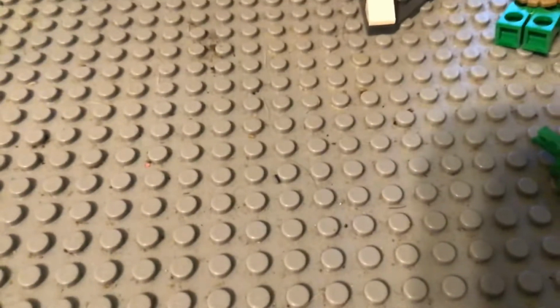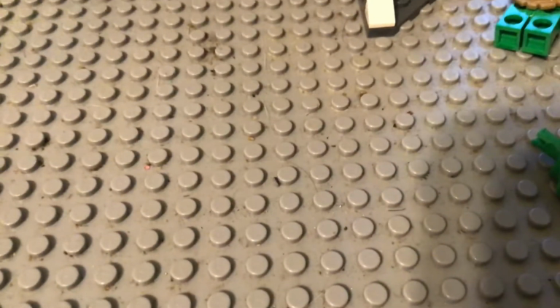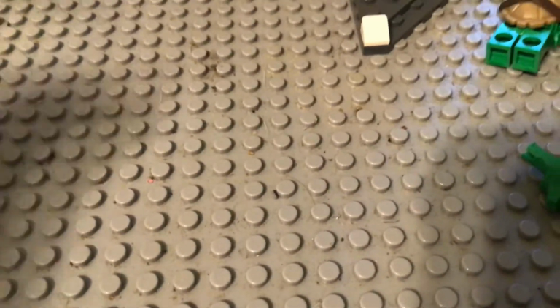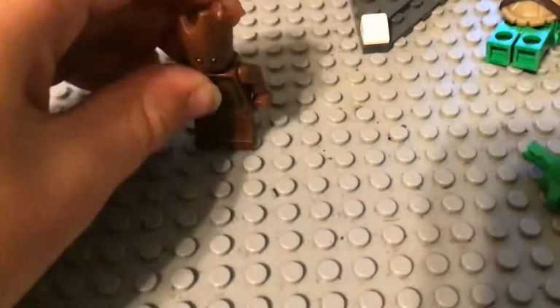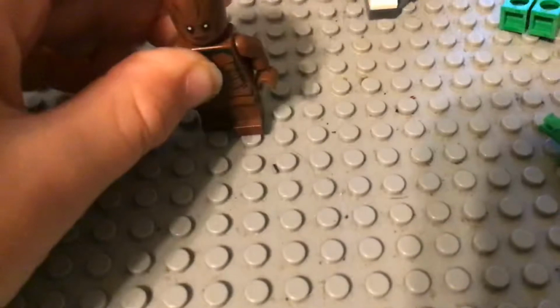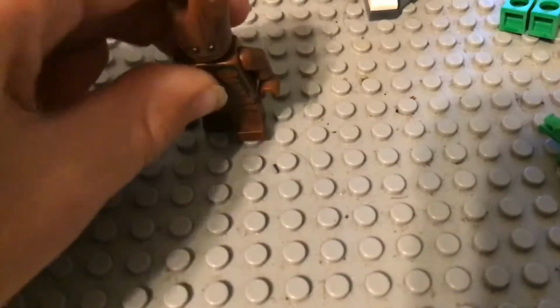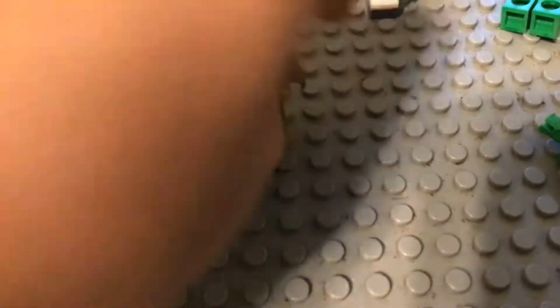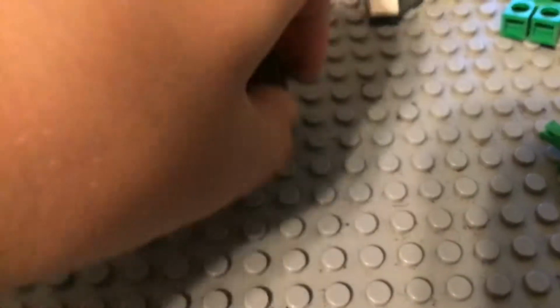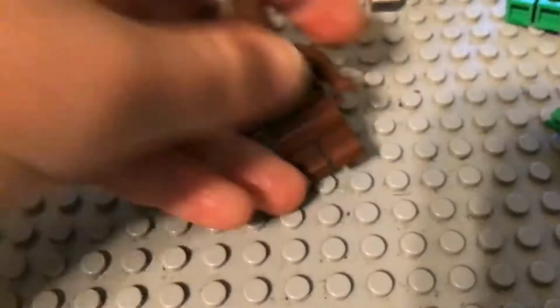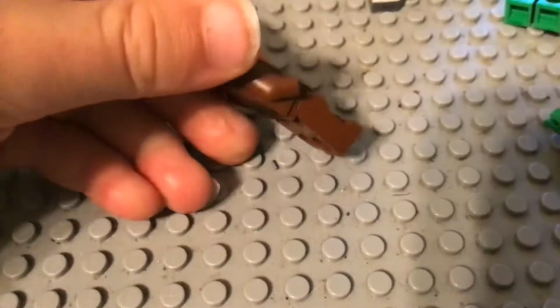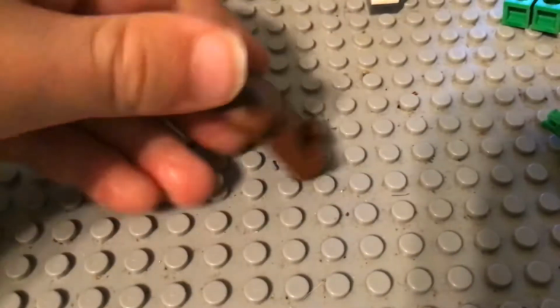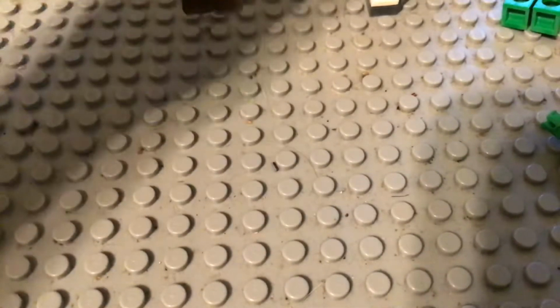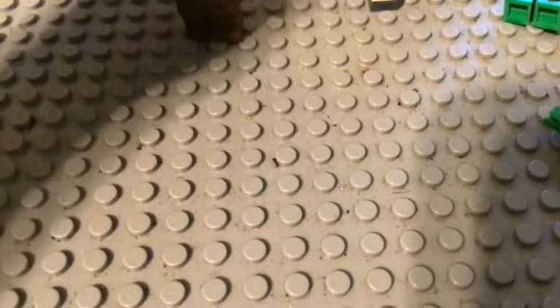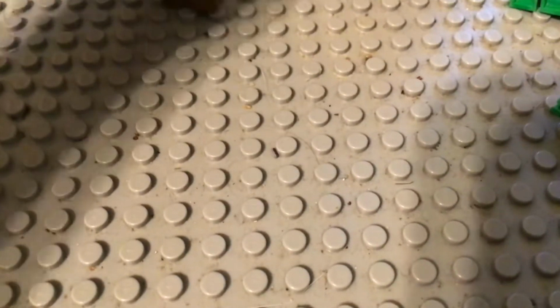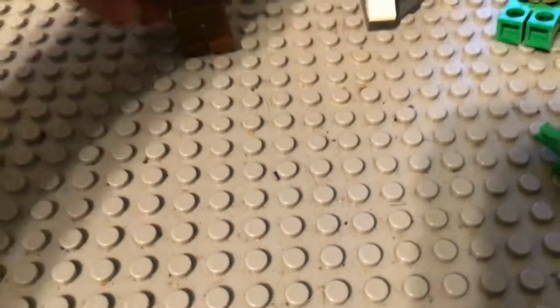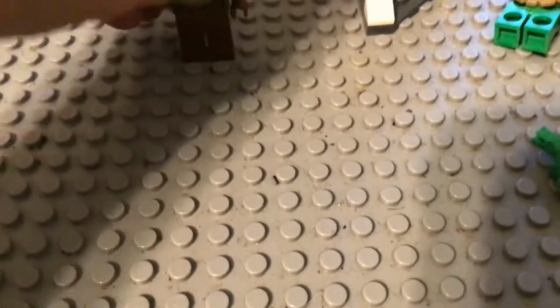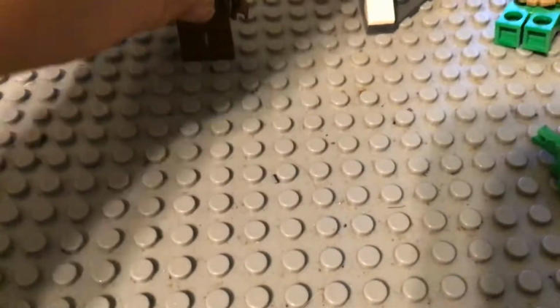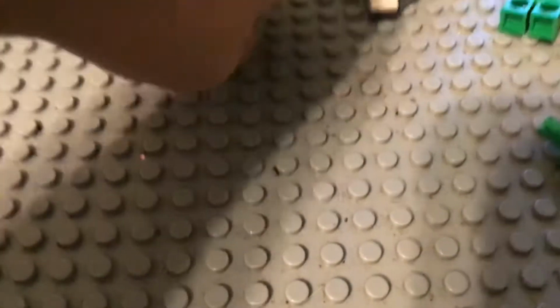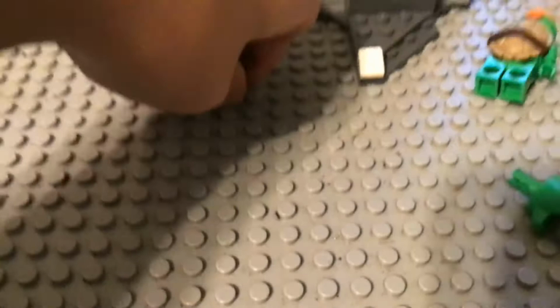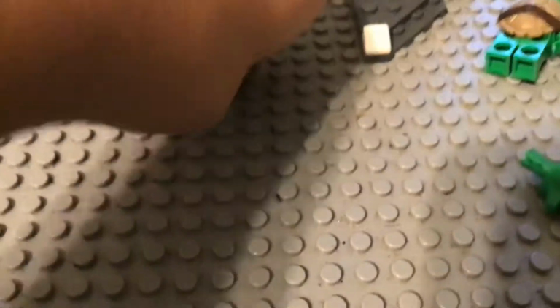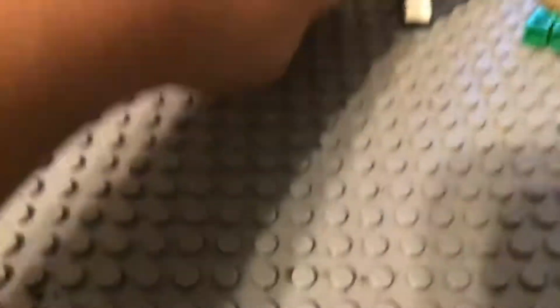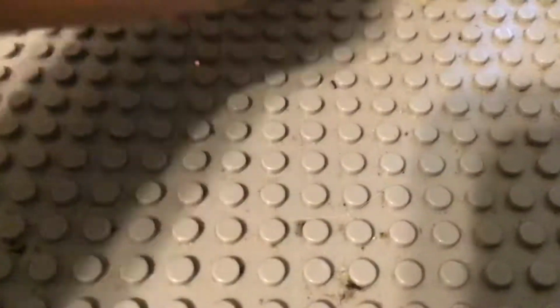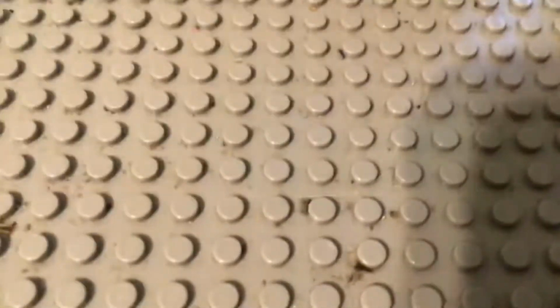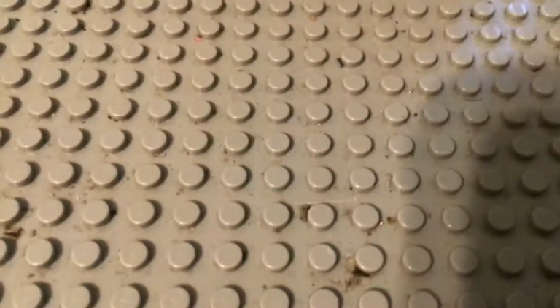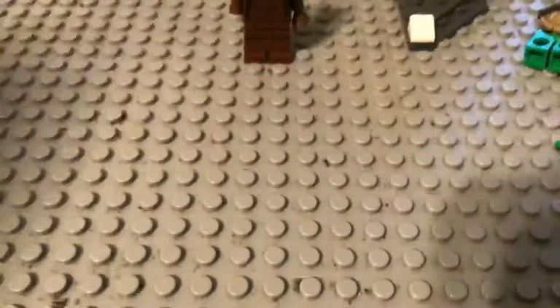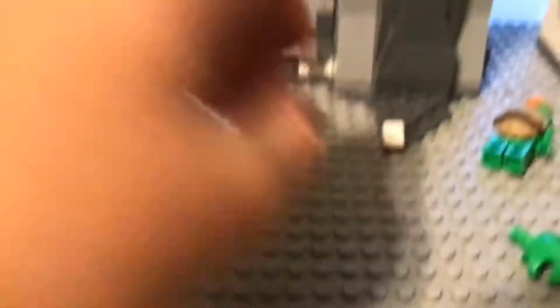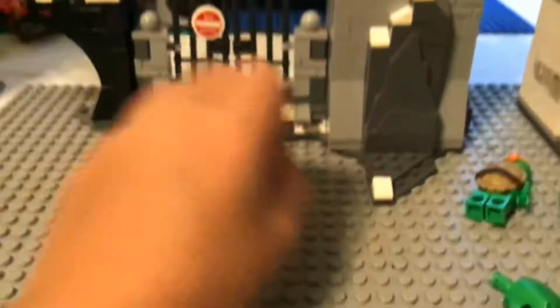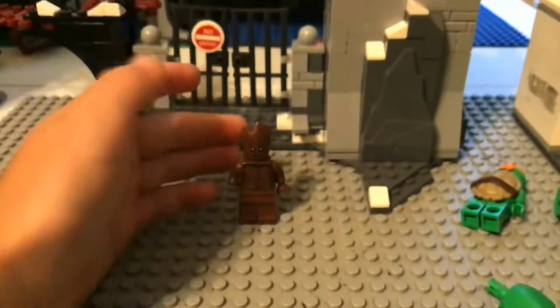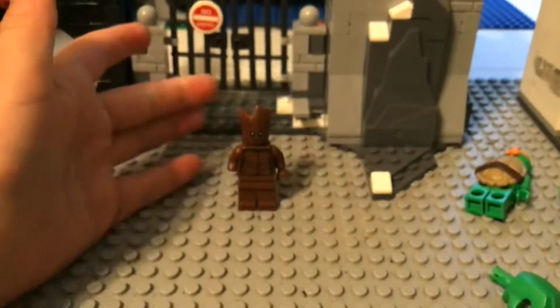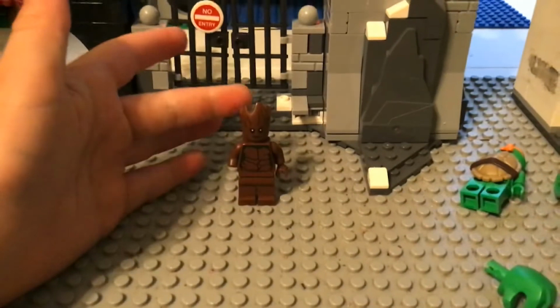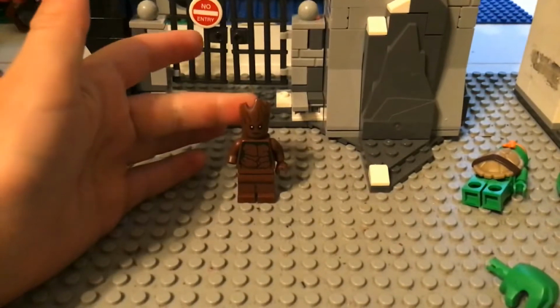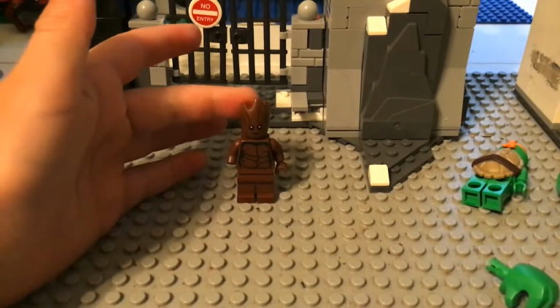And Groot. I just took off his hand because he used his hand to make Stormbreaker. That's what he looks like.